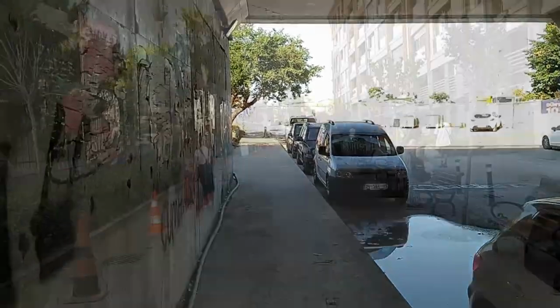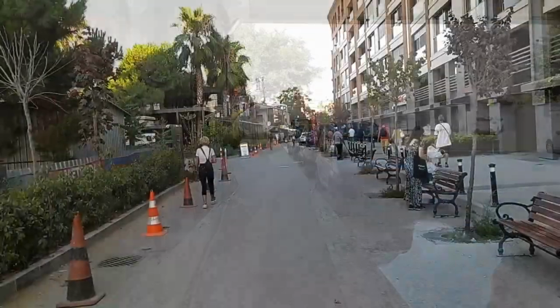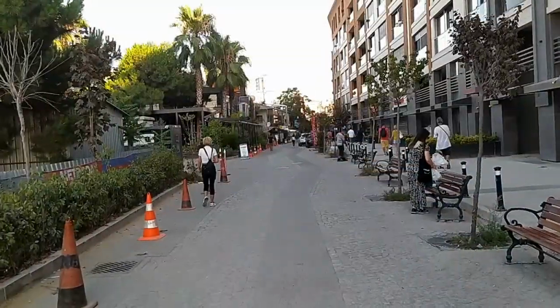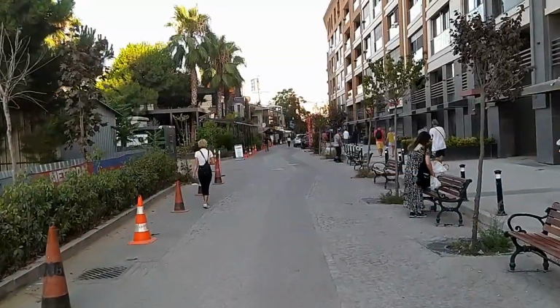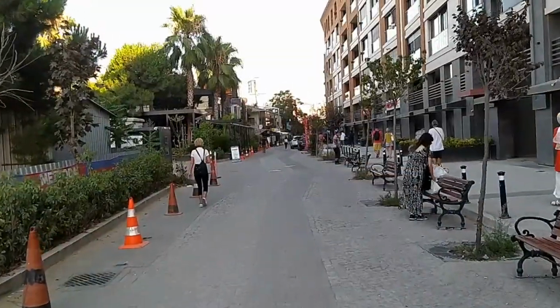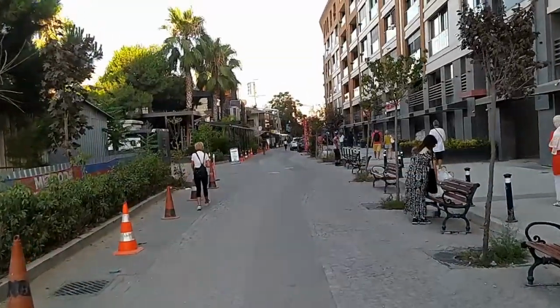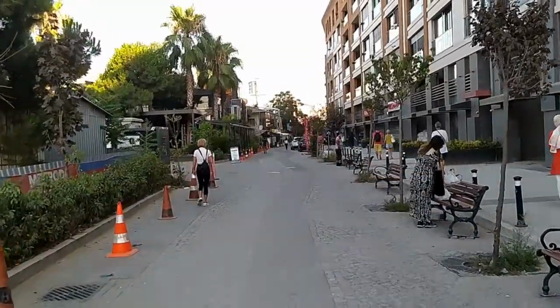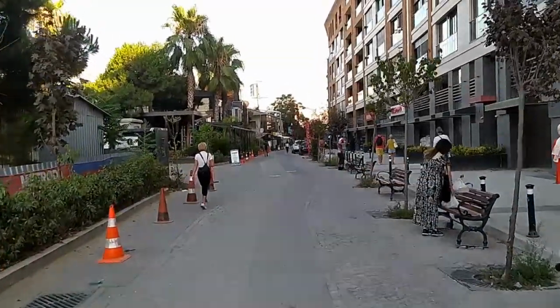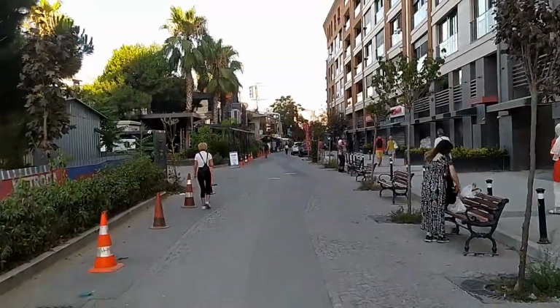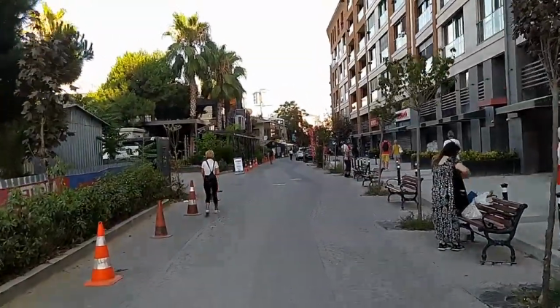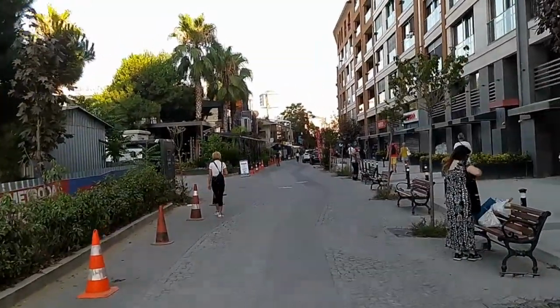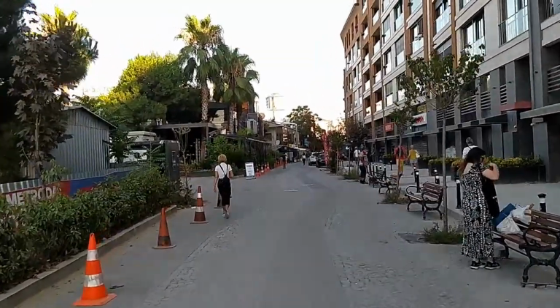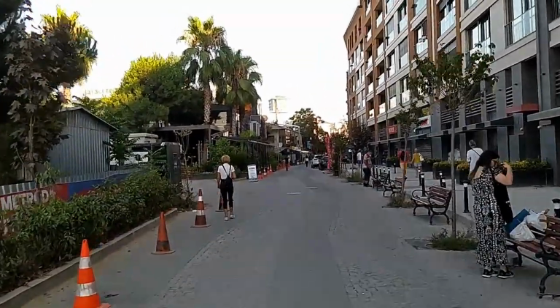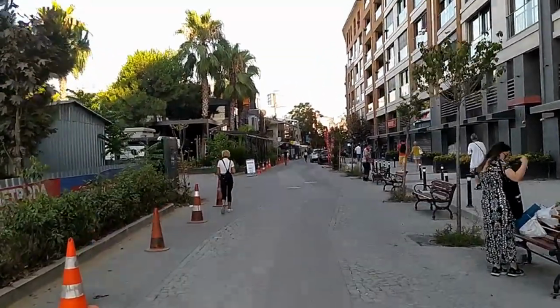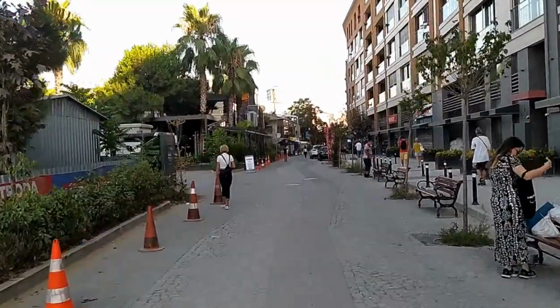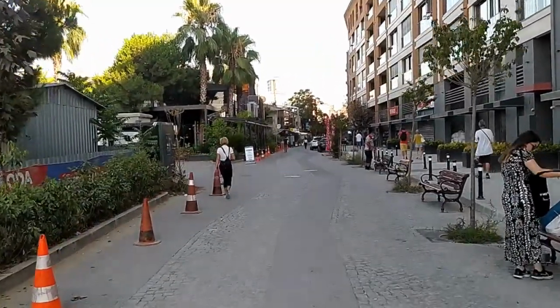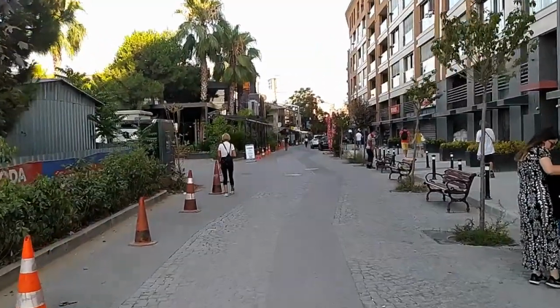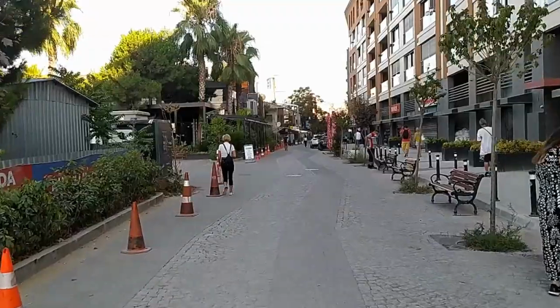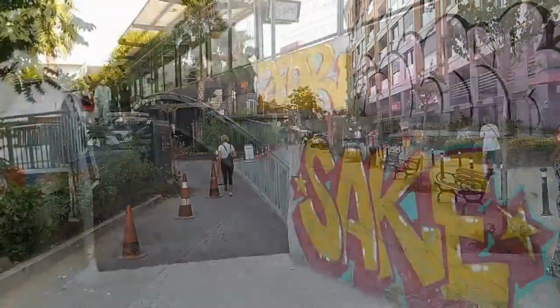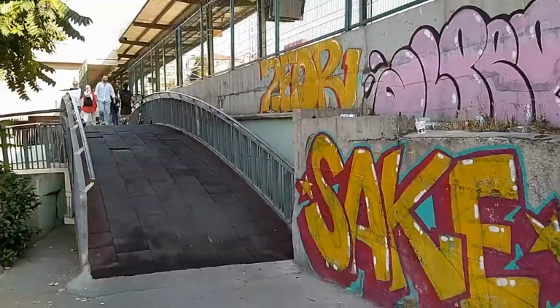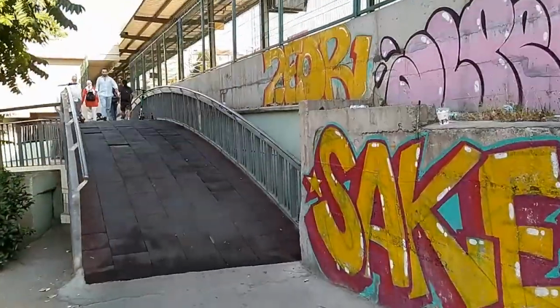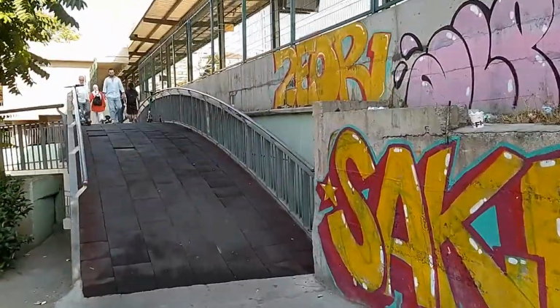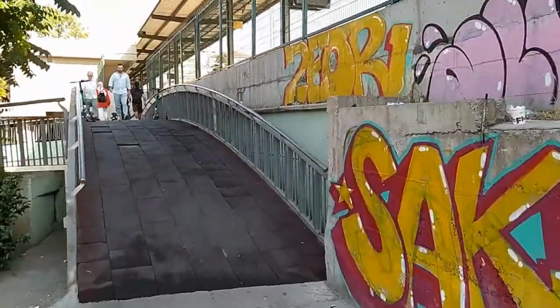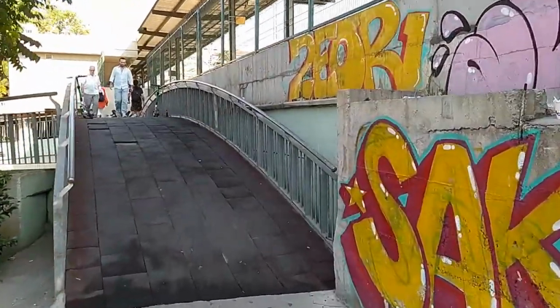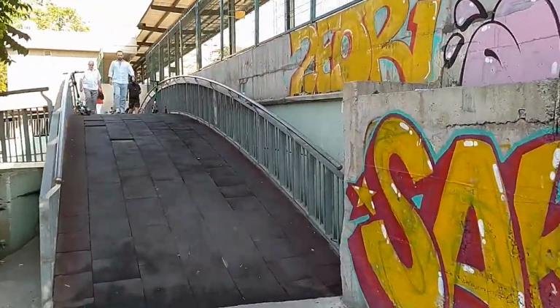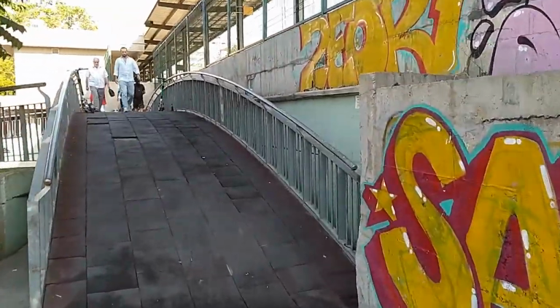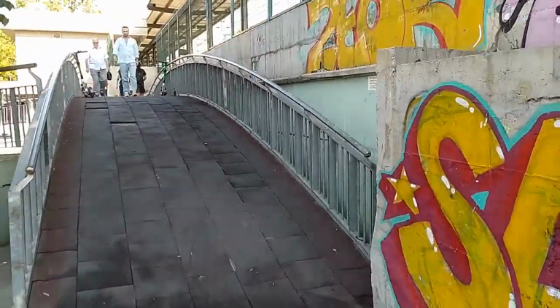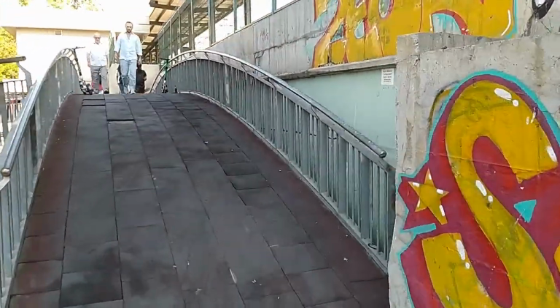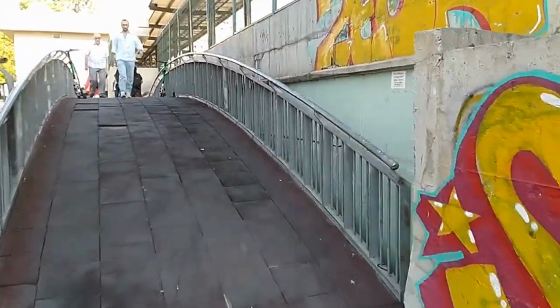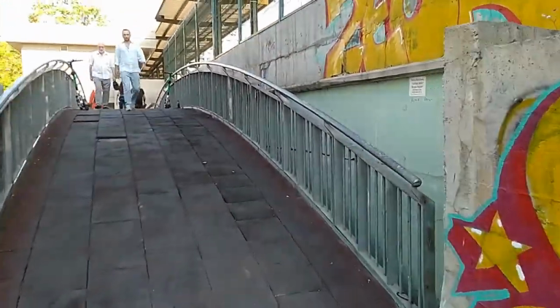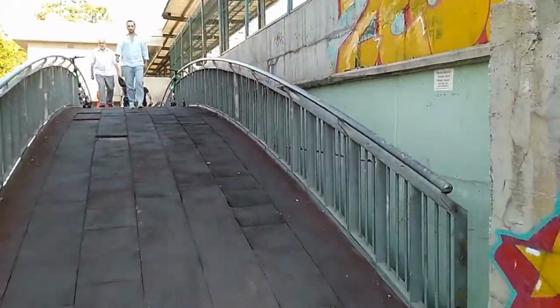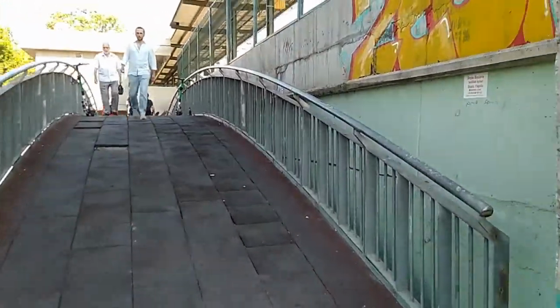This is a relatively new street with some swanky cafes and shops. But, as in the rest of the world, there's graffiti everywhere.